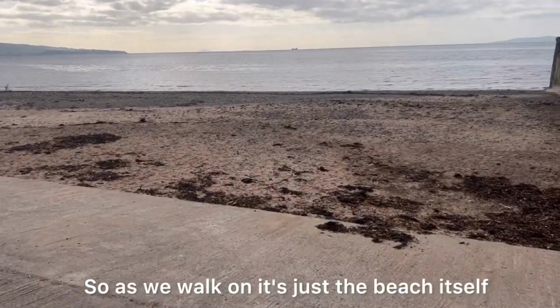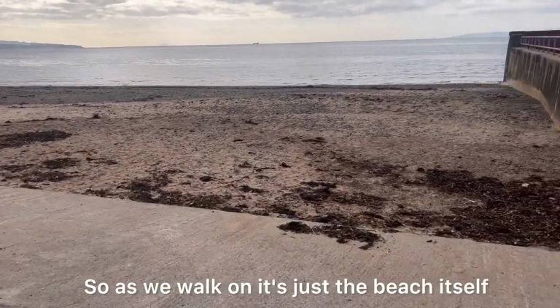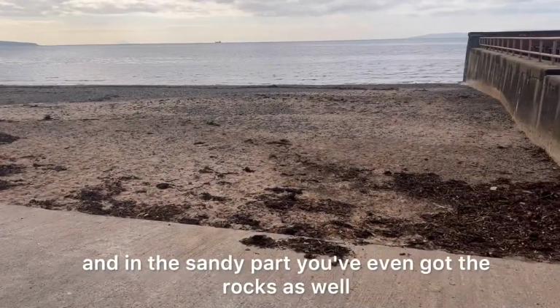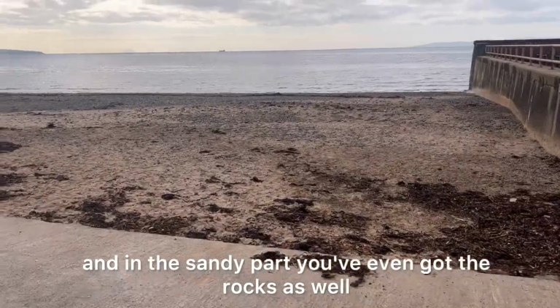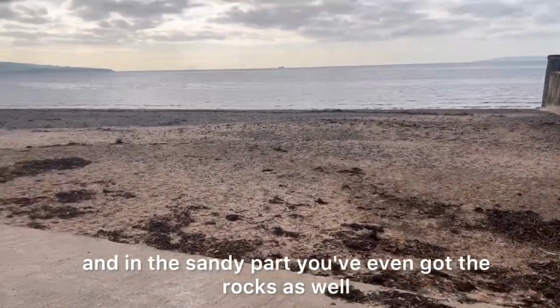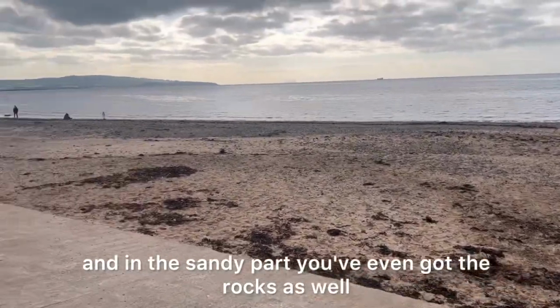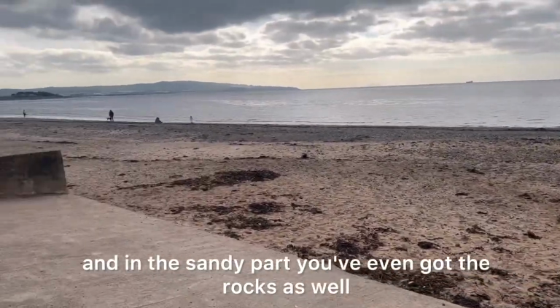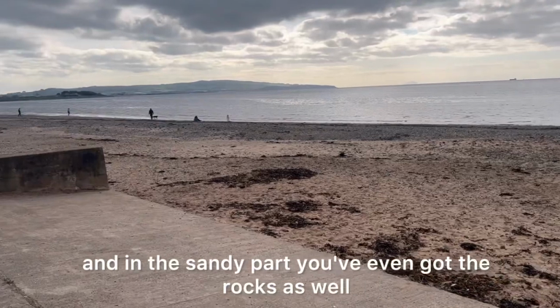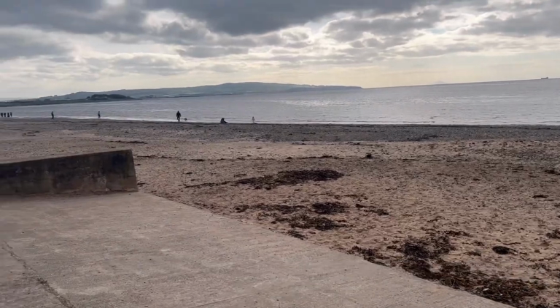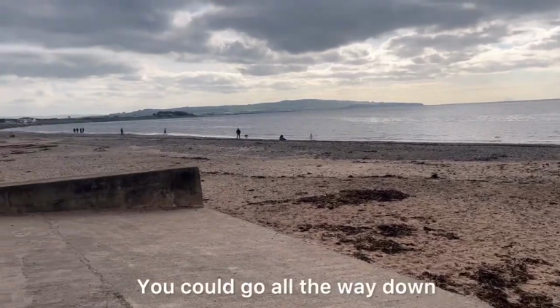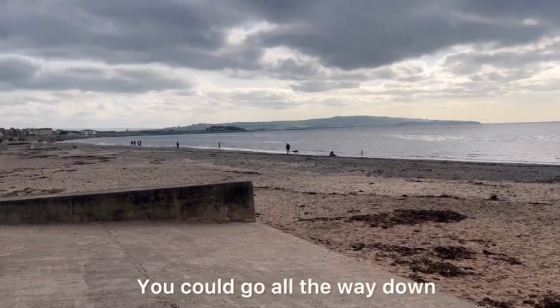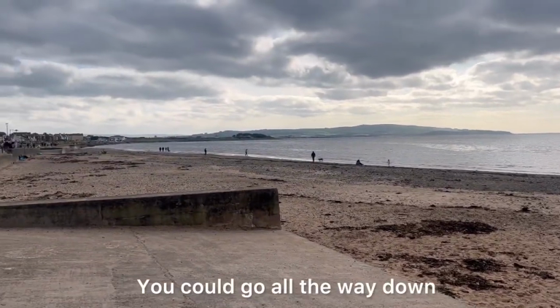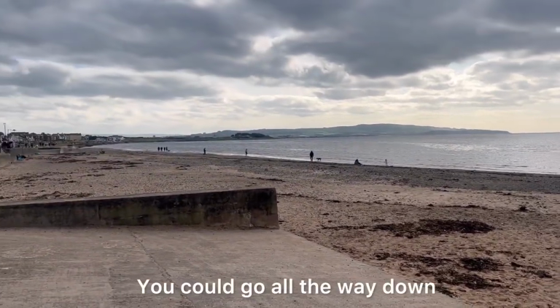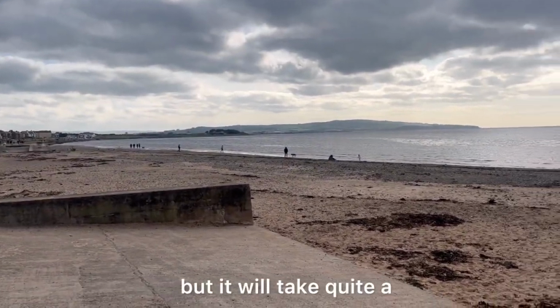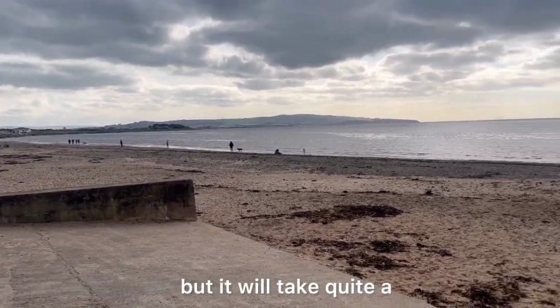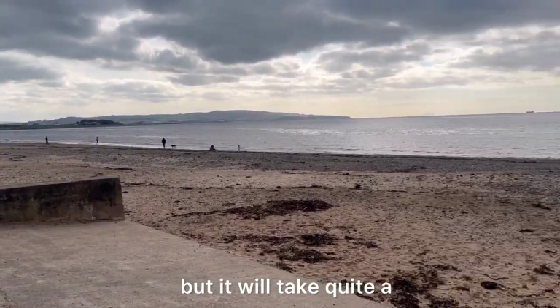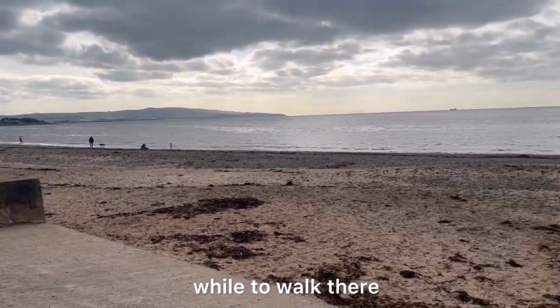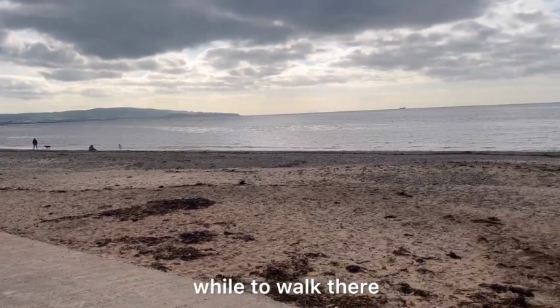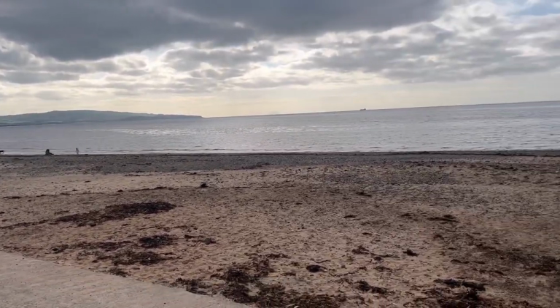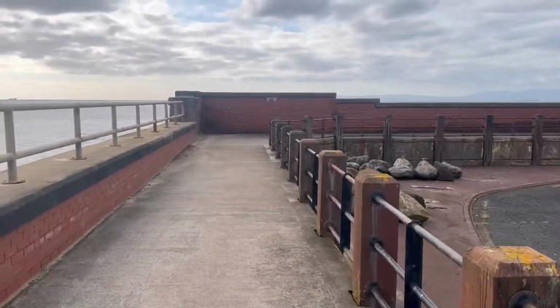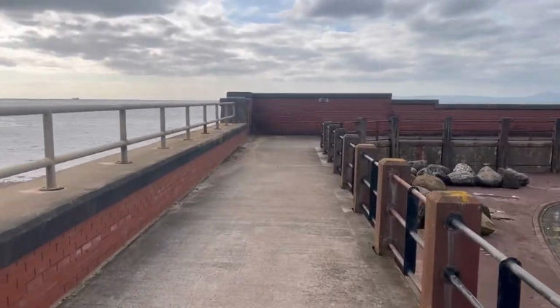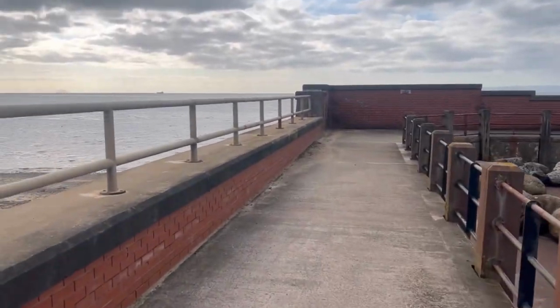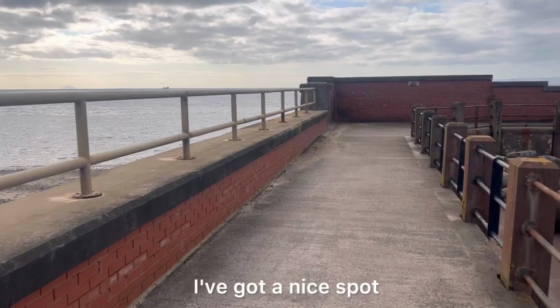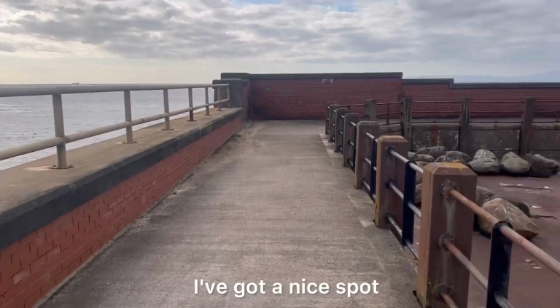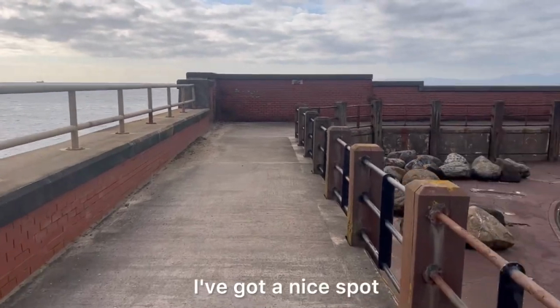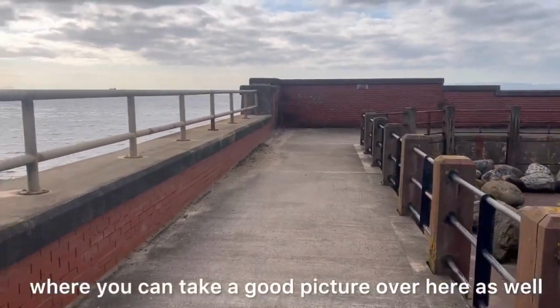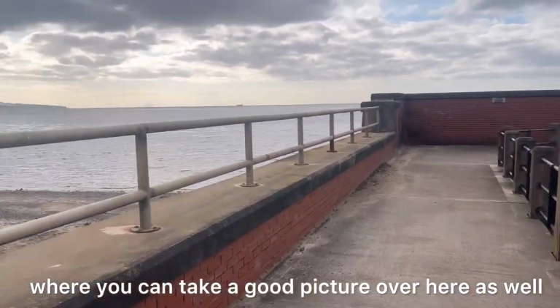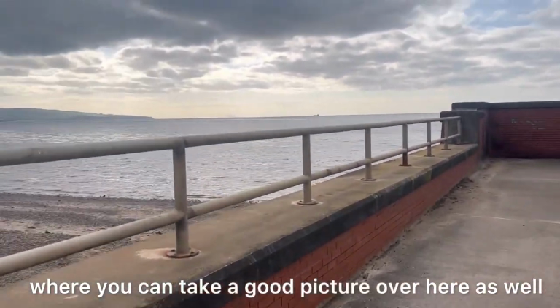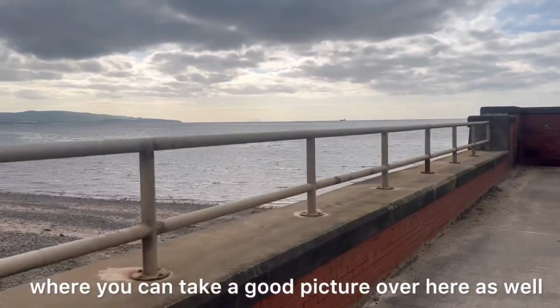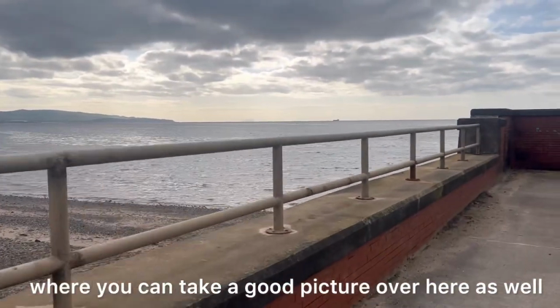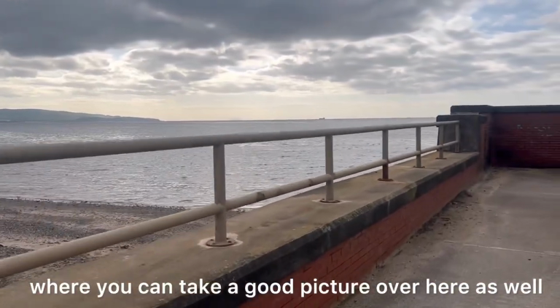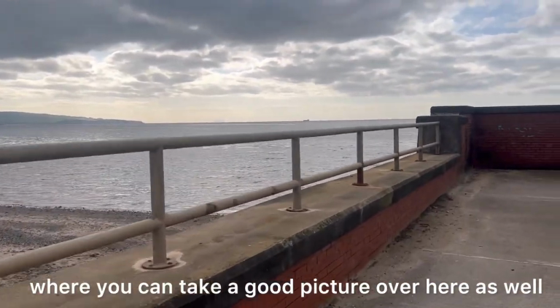So as we walk on, it's just the beach surfing in the sandy part — you've even got the rocks as well. You could go all the way down but it will take quite a while to walk there. I've got a nice place to walk back, and you can even take a good picture over here as well.